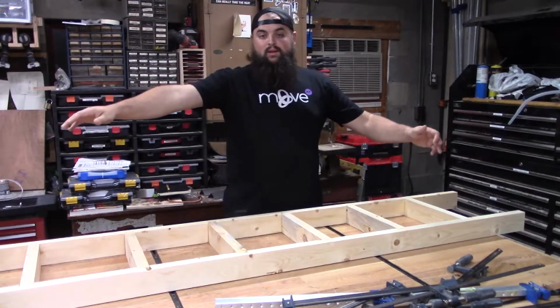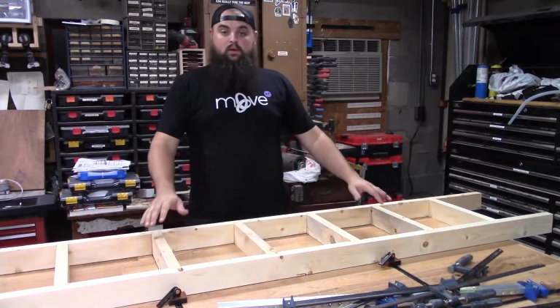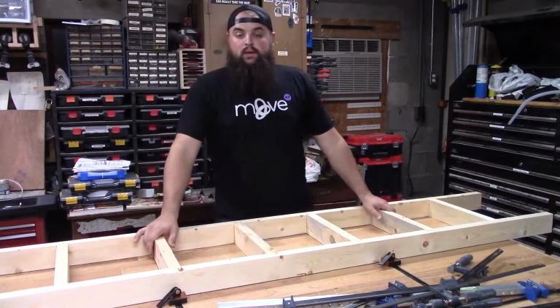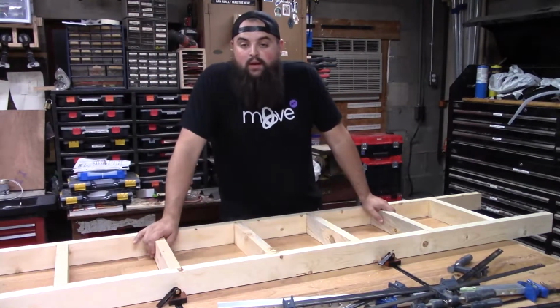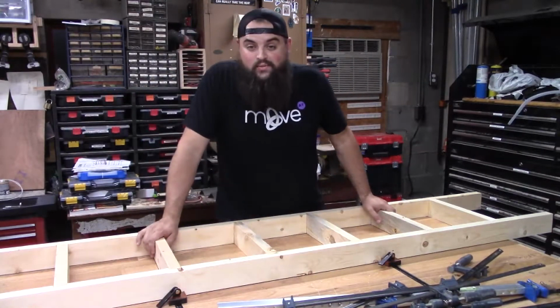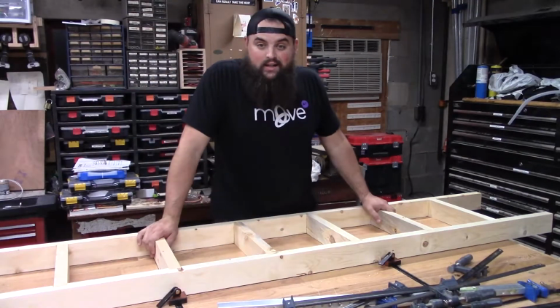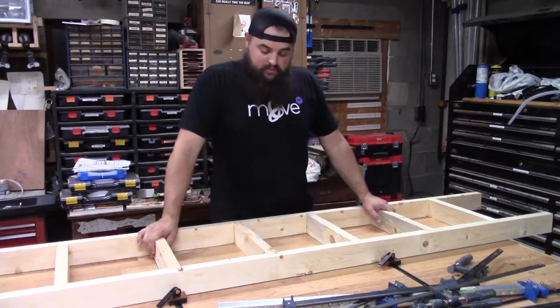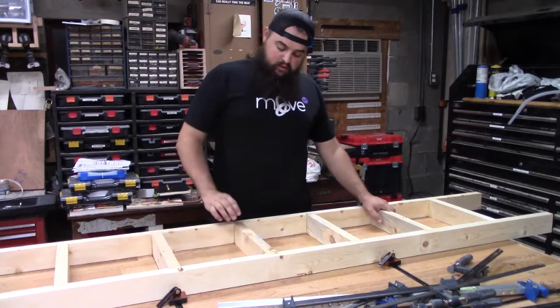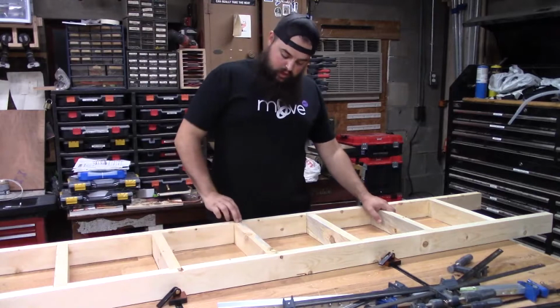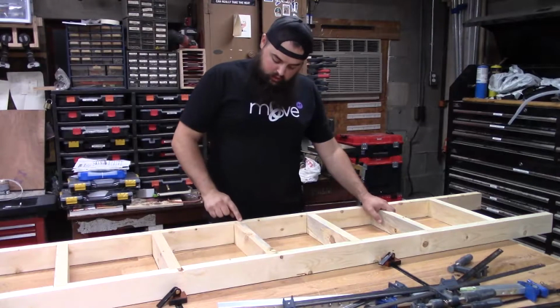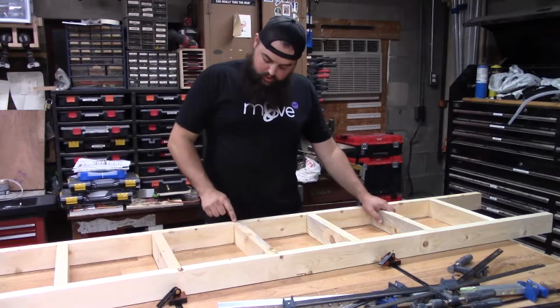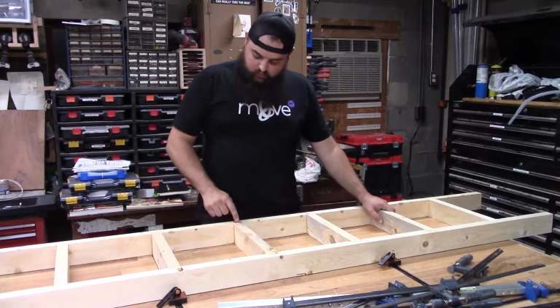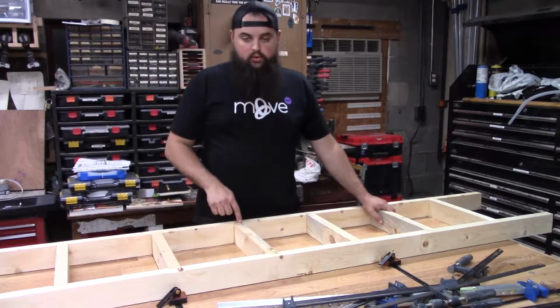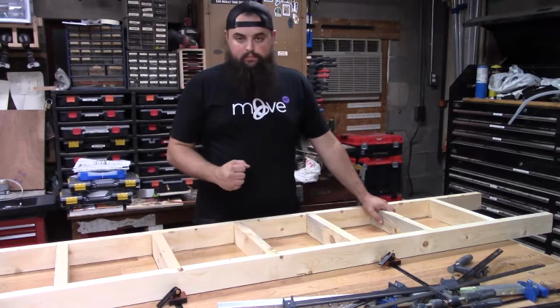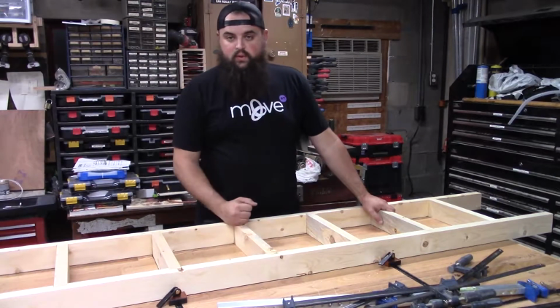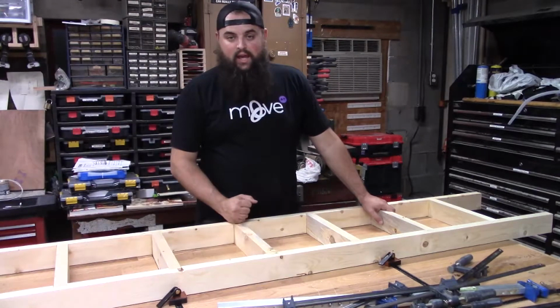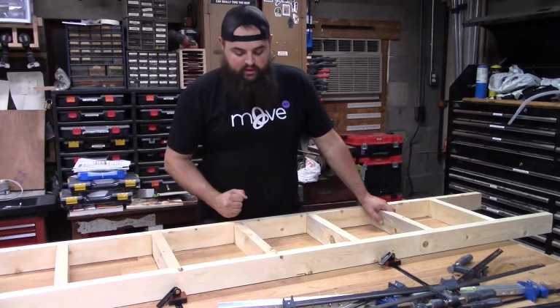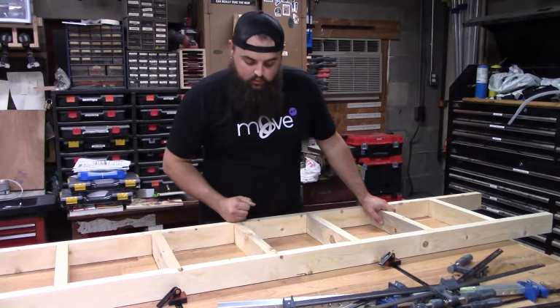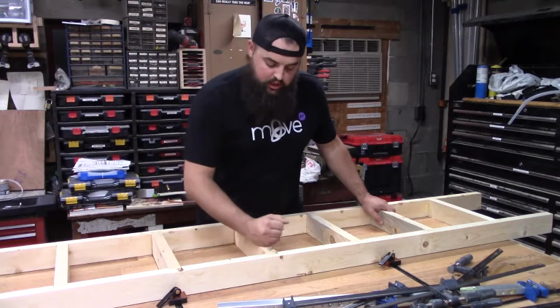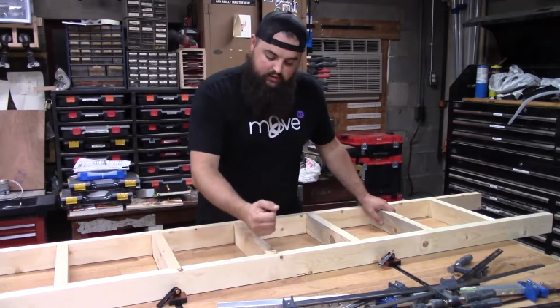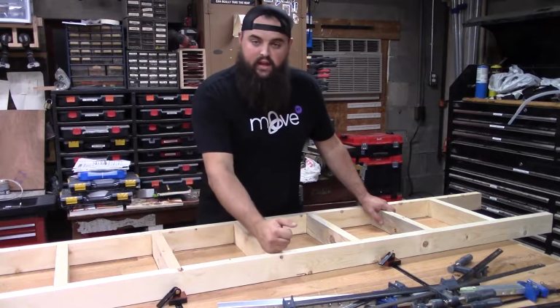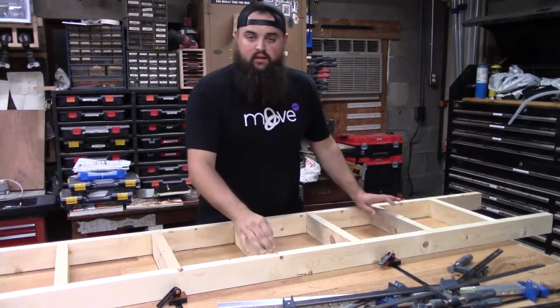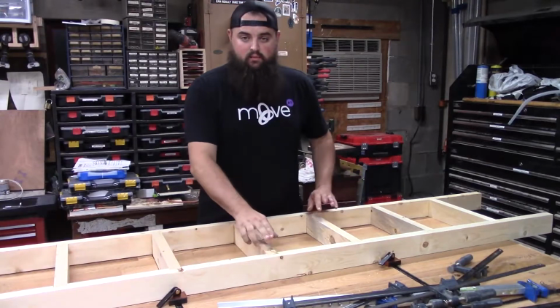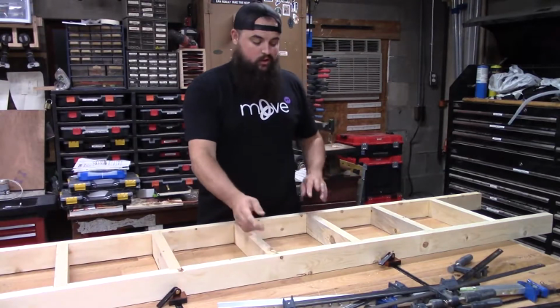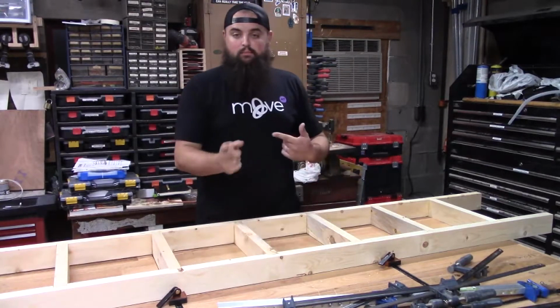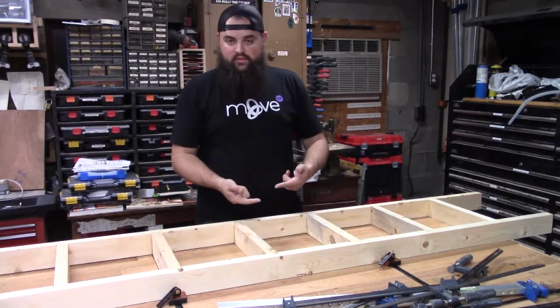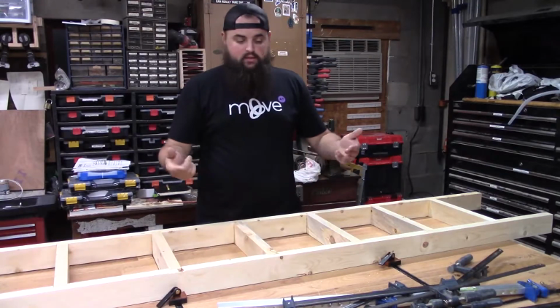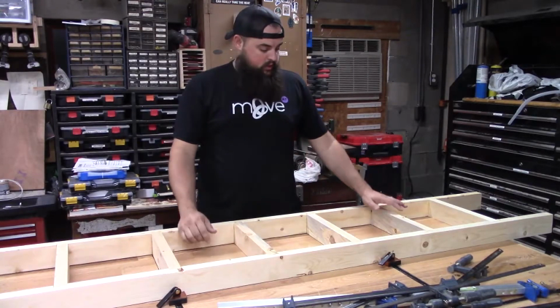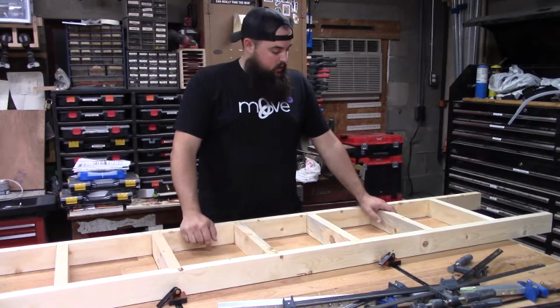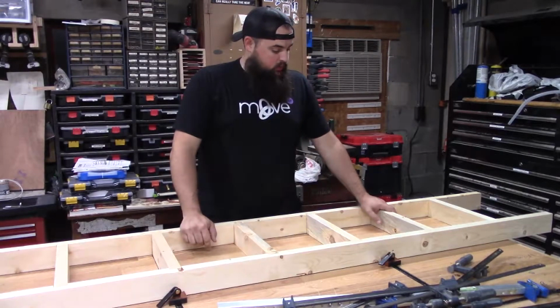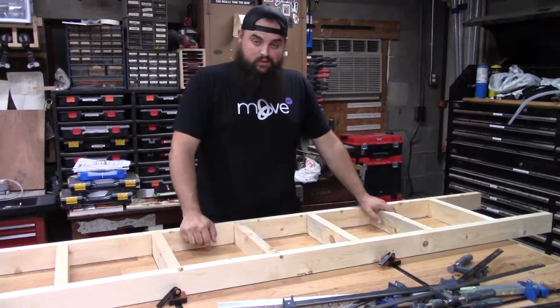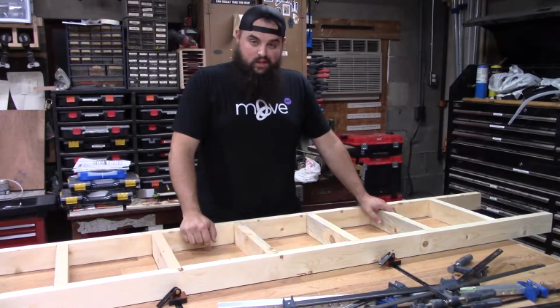Alright, so we got our clamps. We had a little bit of shifting during glue-up, so we're going to take a hand plane and shave off the ends here to make them flush on both sides, and then we'll get to some sanding.